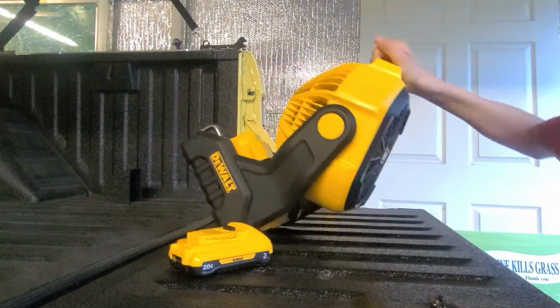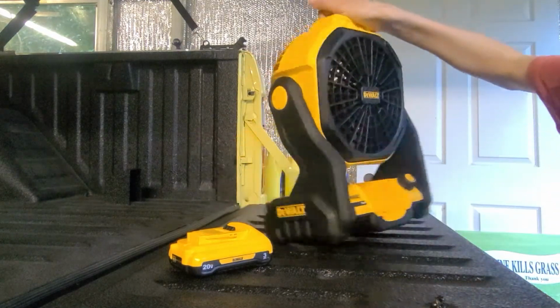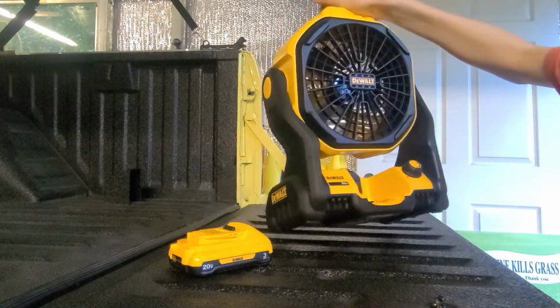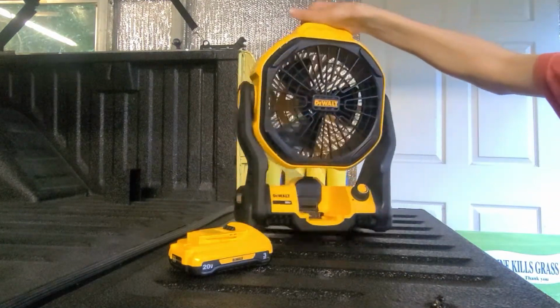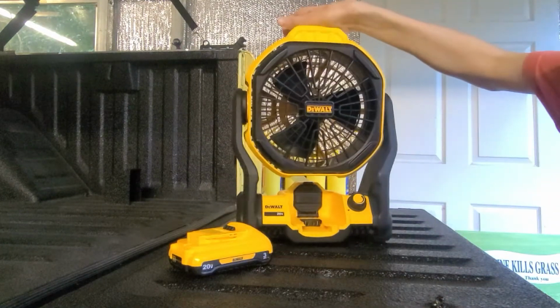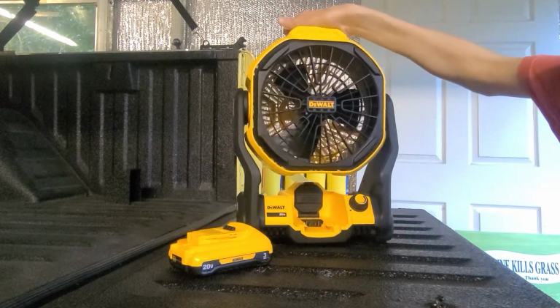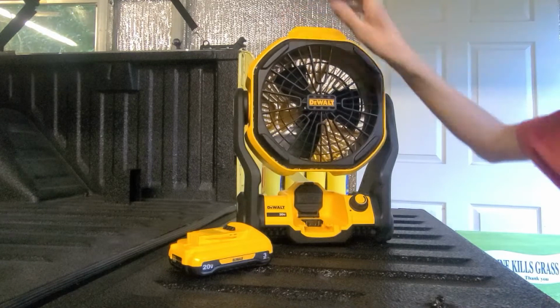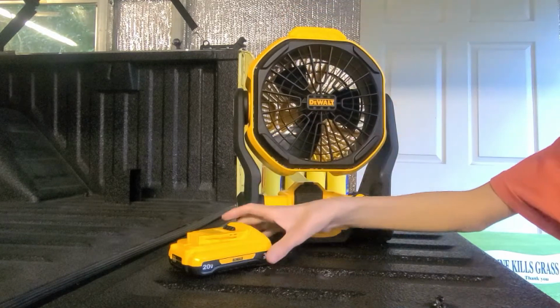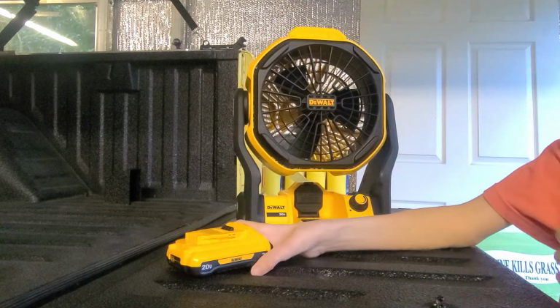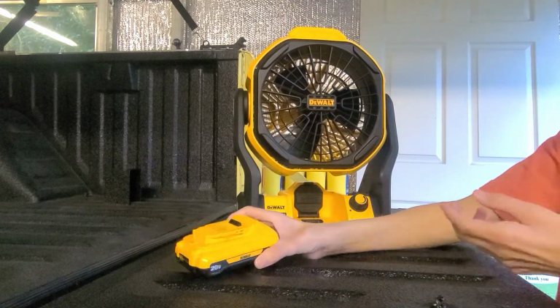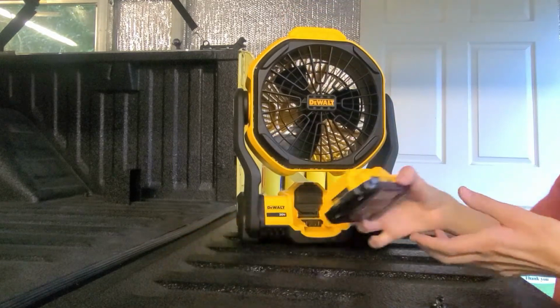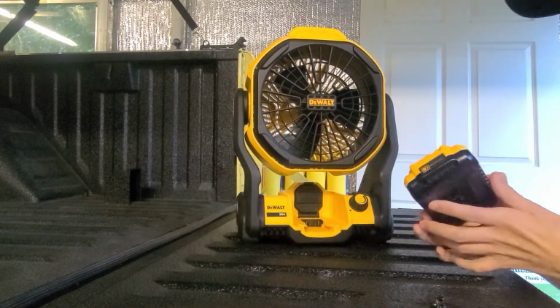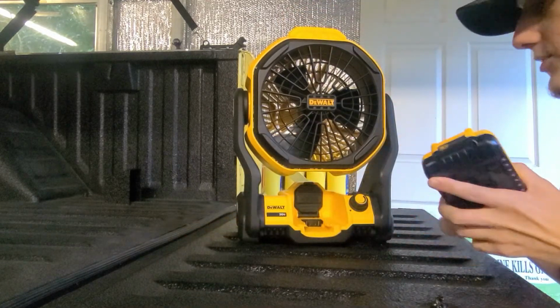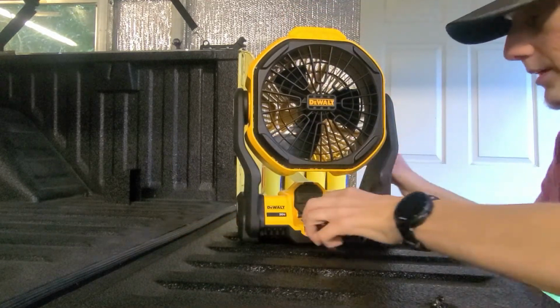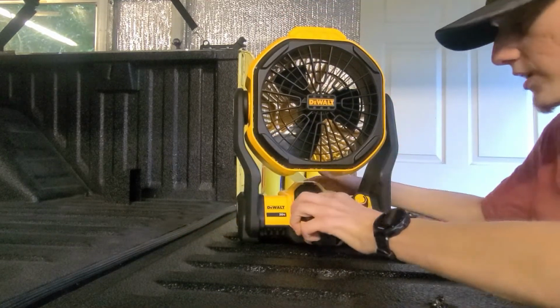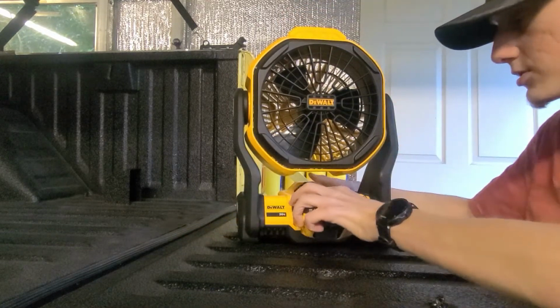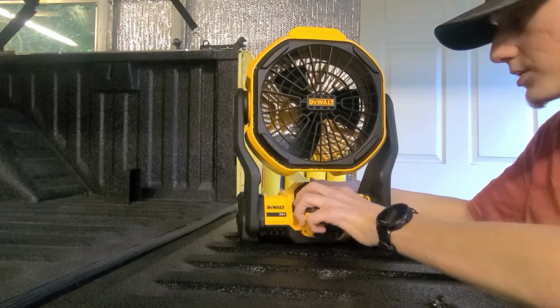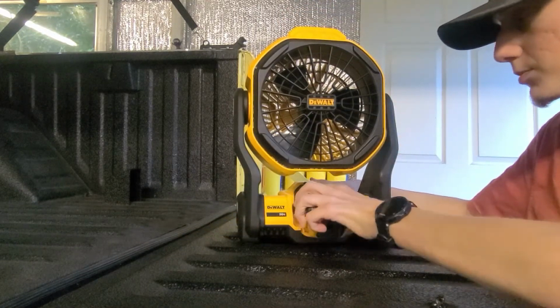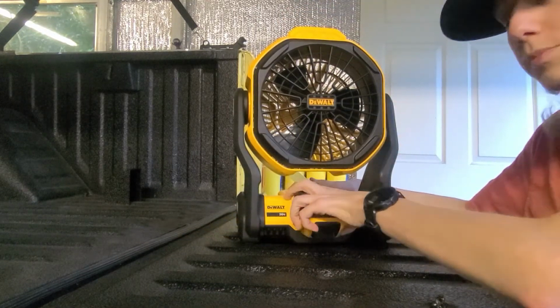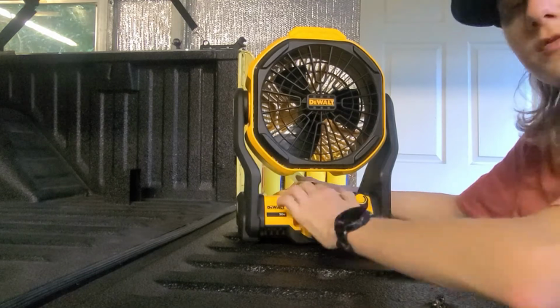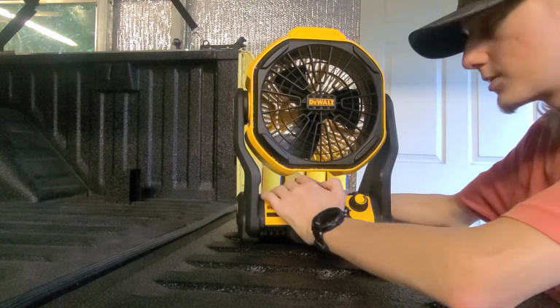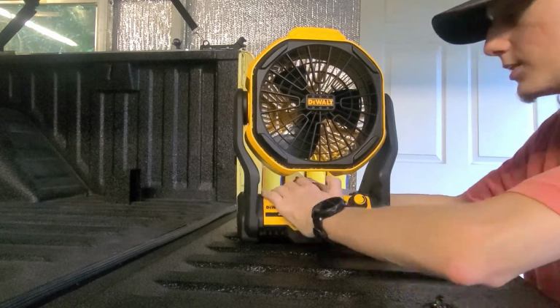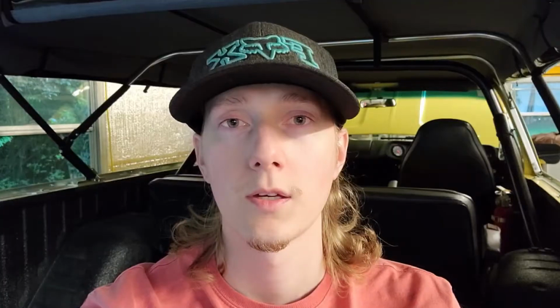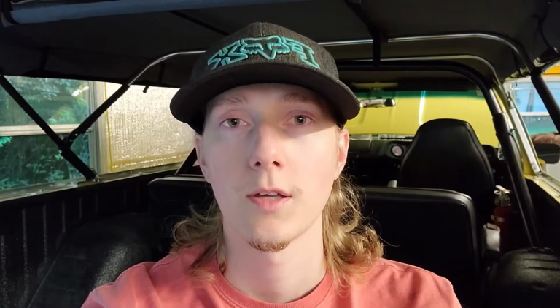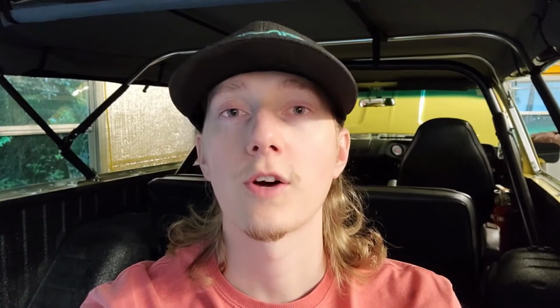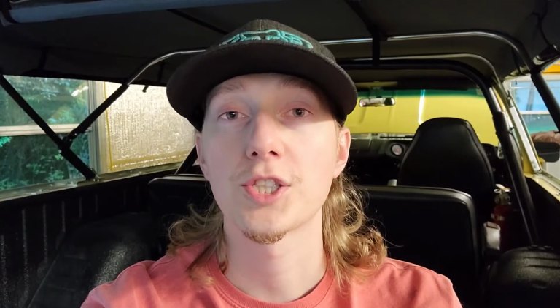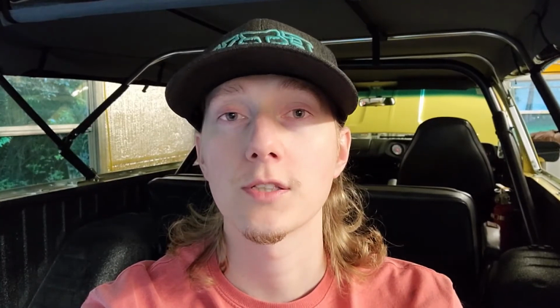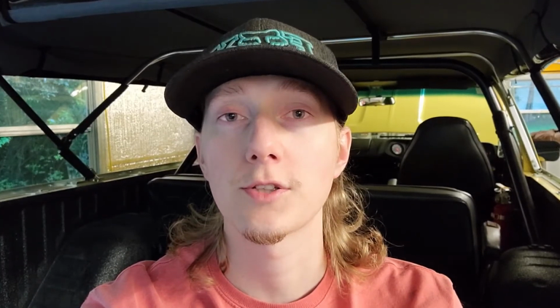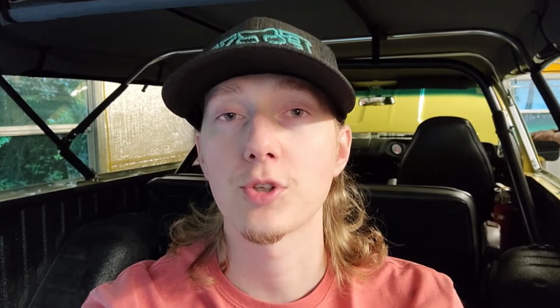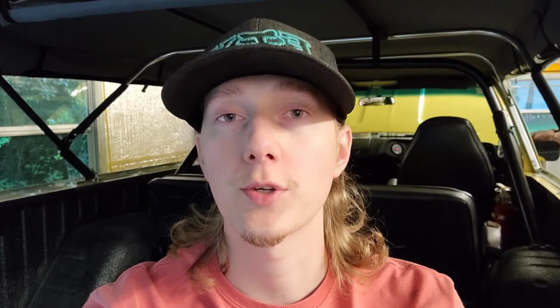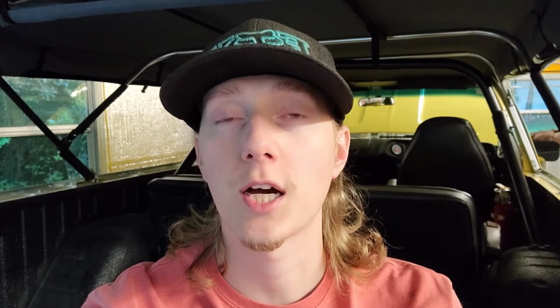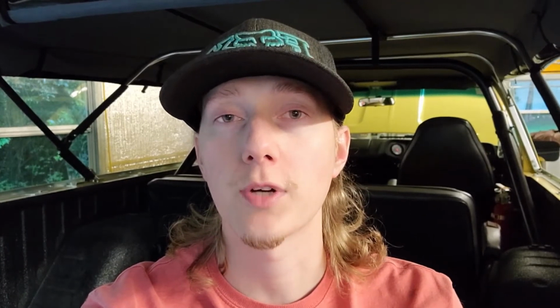That's pretty much what I have to say about the fan. It's a pretty good investment. Thank you all for watching another episode of Toyota and Dodge Garage.